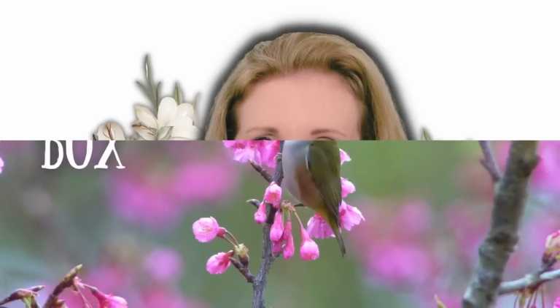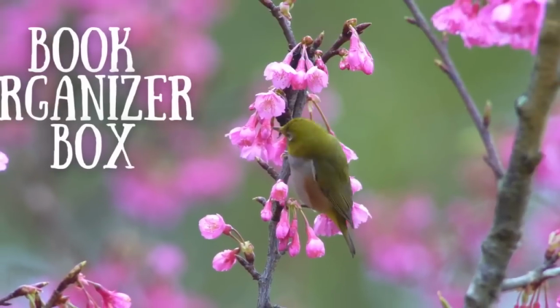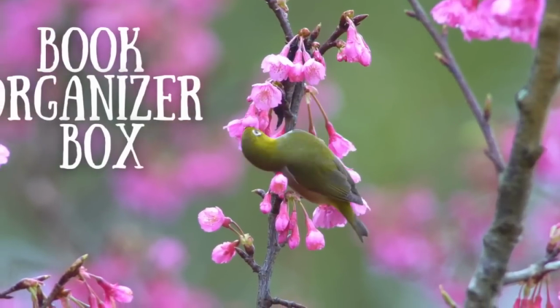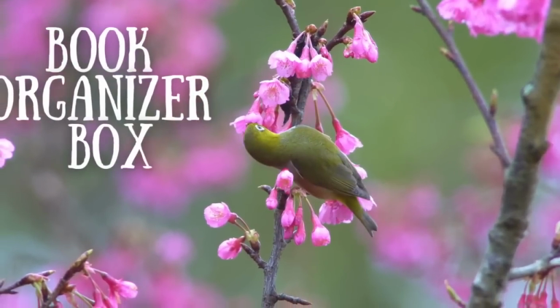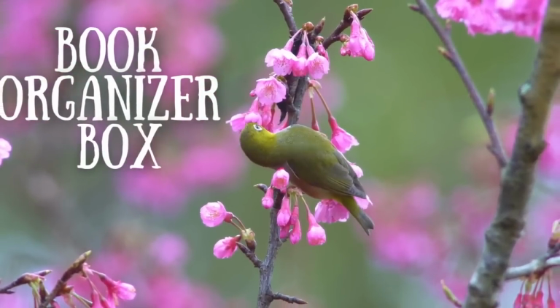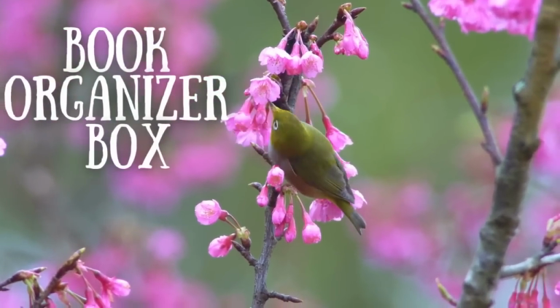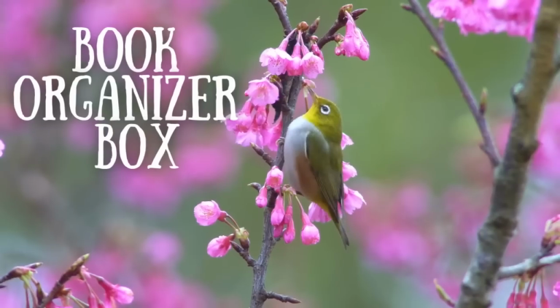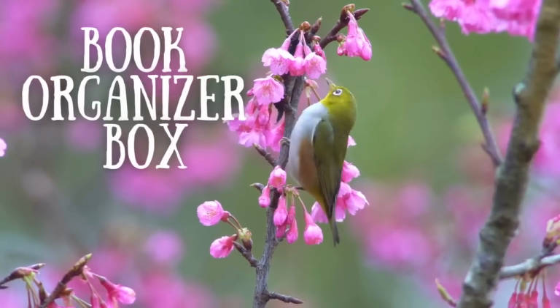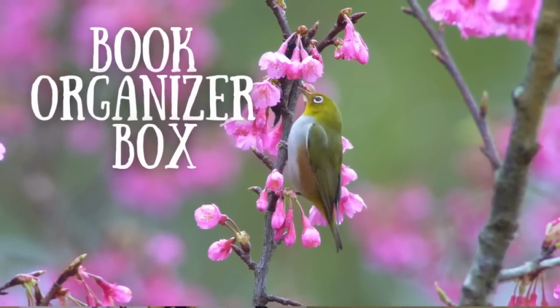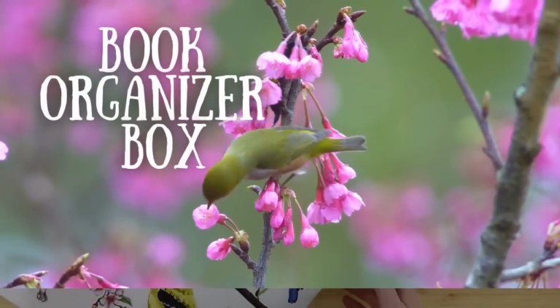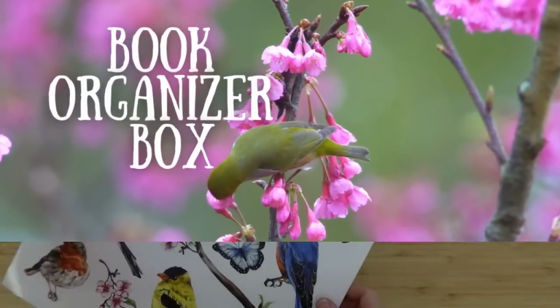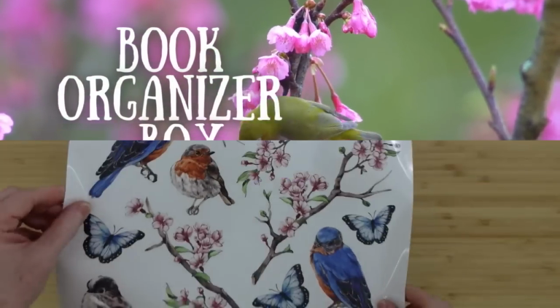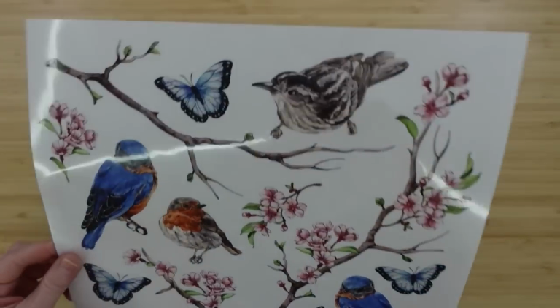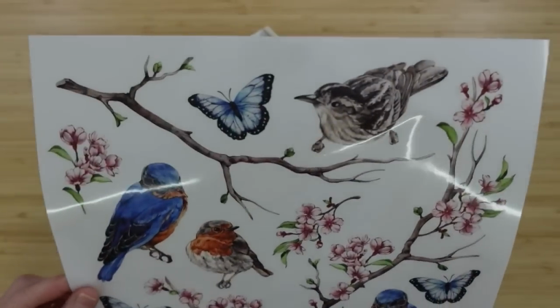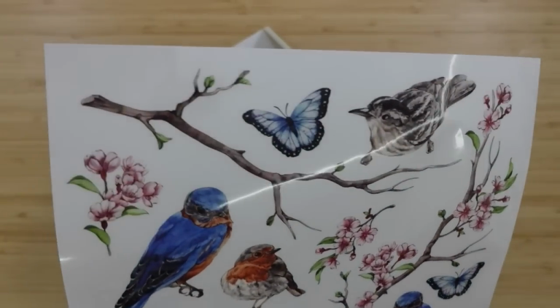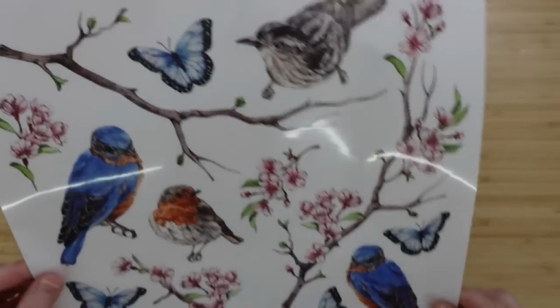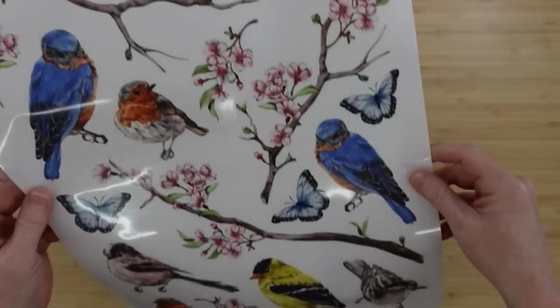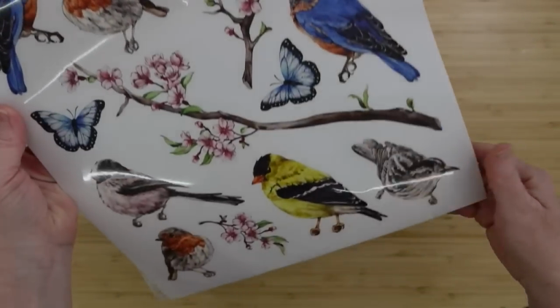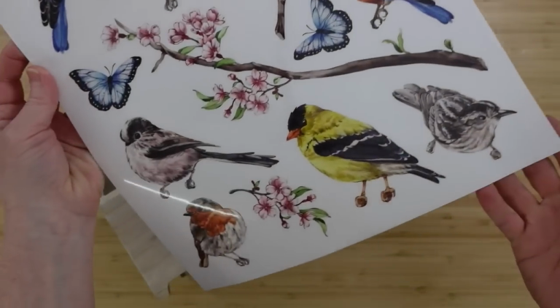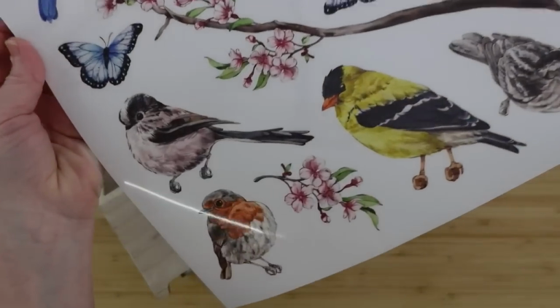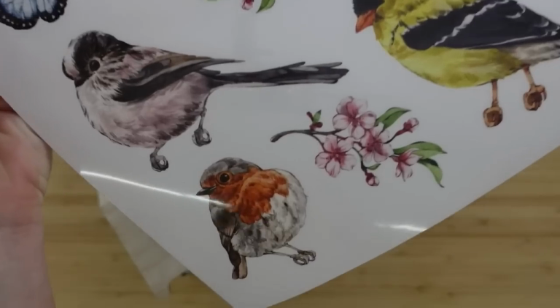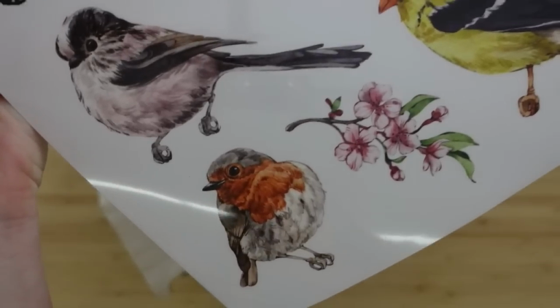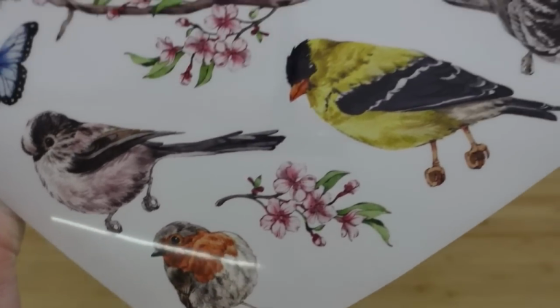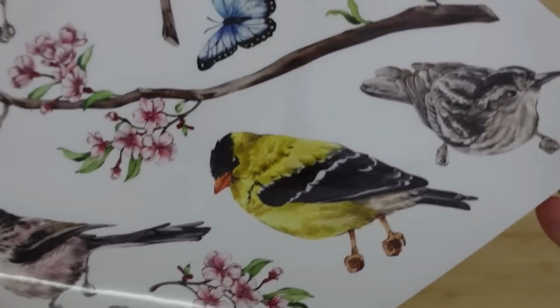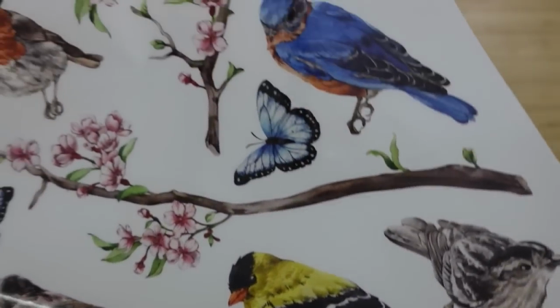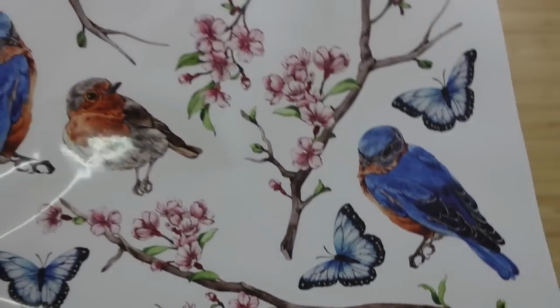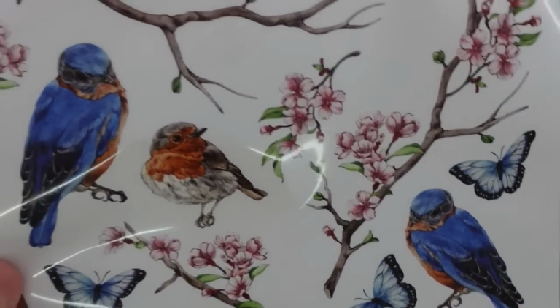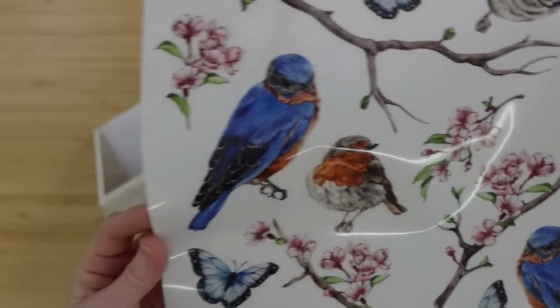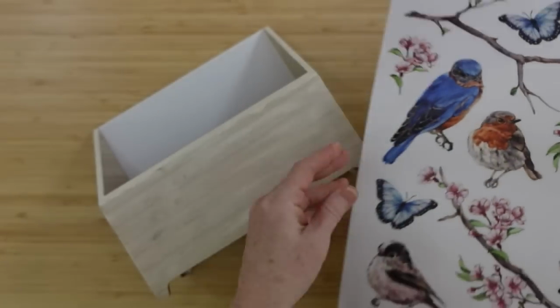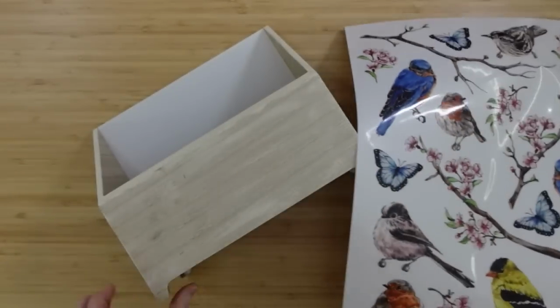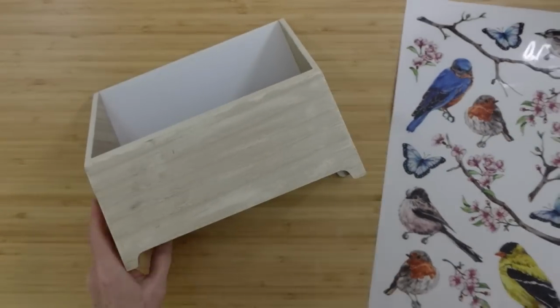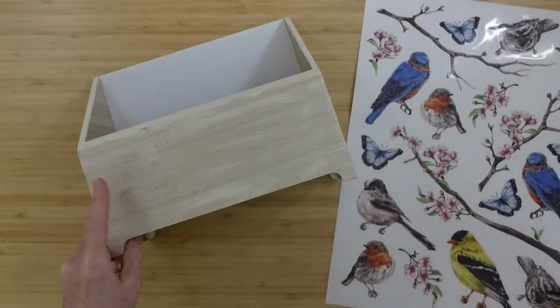The first project is going to be a book organizer box. We're going to use Essential Stencils transfers here — beautiful bird designs. I'll have it linked below if you're interested.